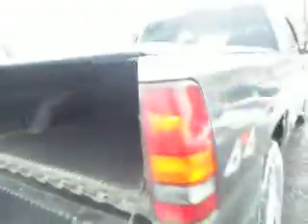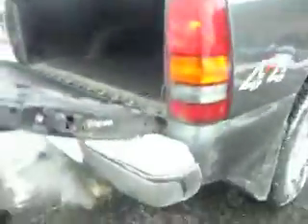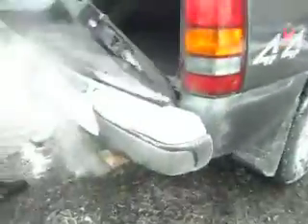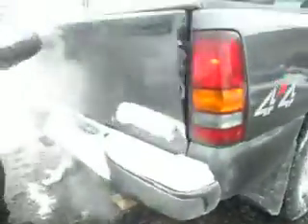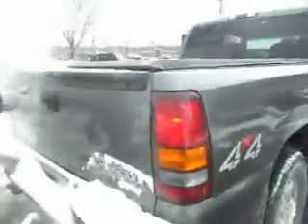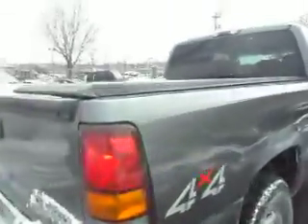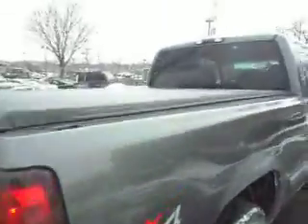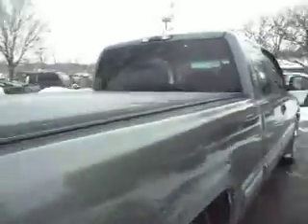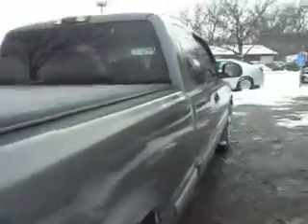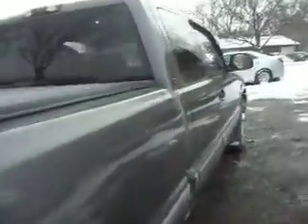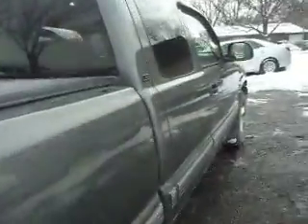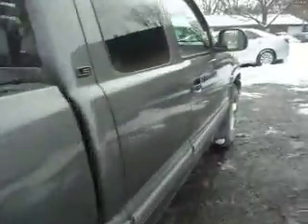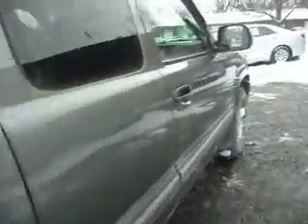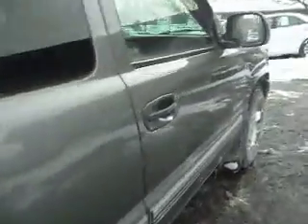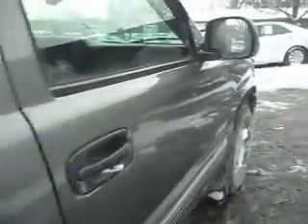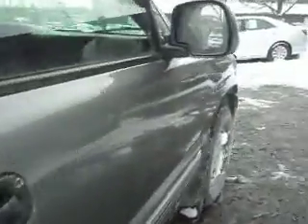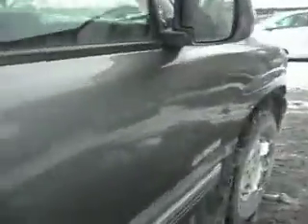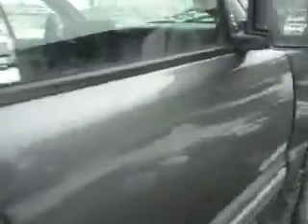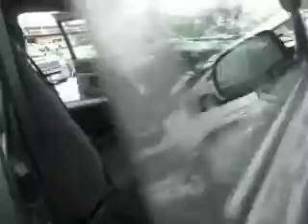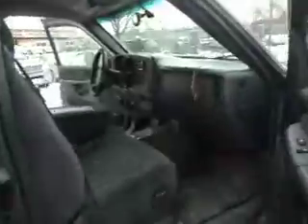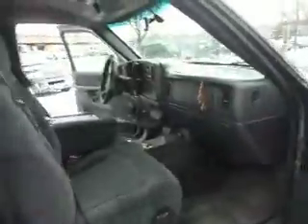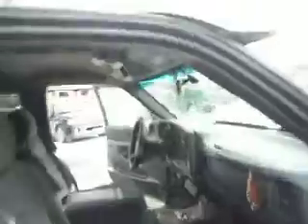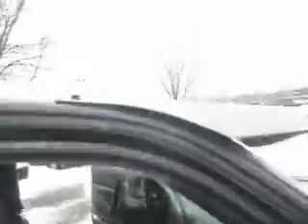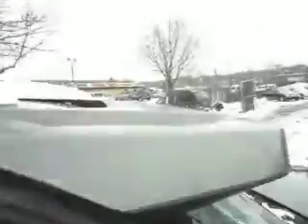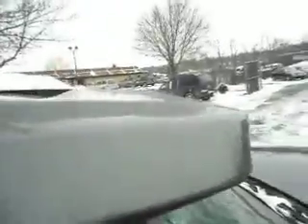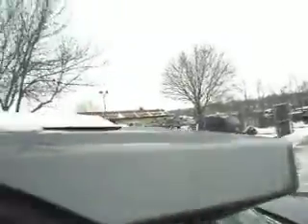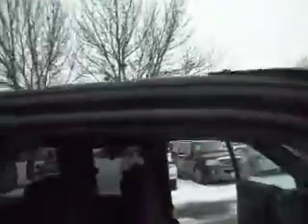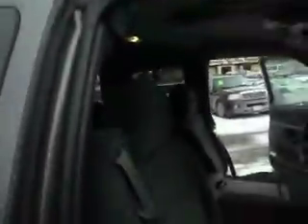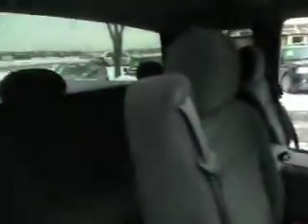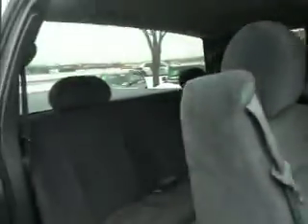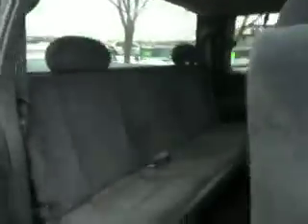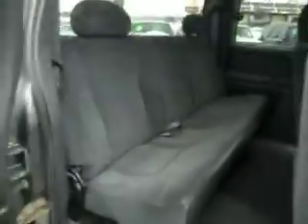The dual exhaust is not that loud, but if you don't like it, we could definitely change it back. Look at the visor too. Here's the extended cab door.